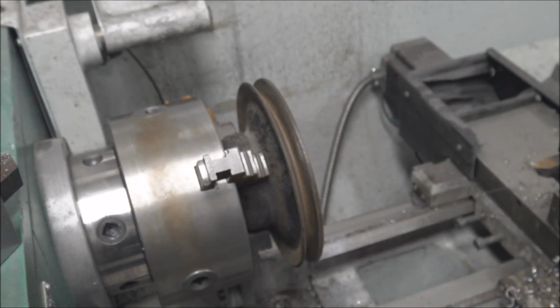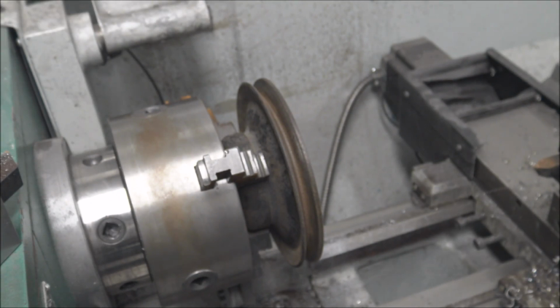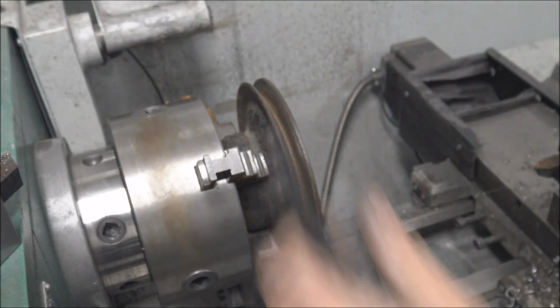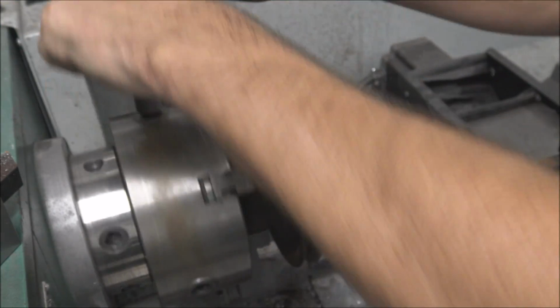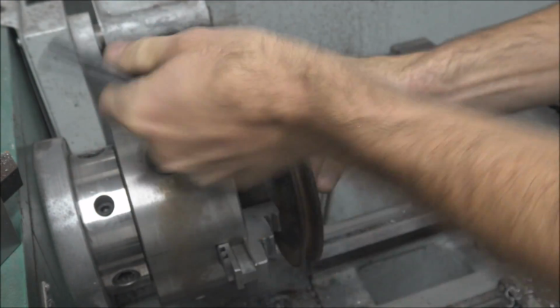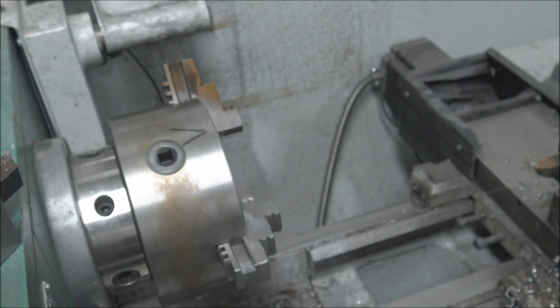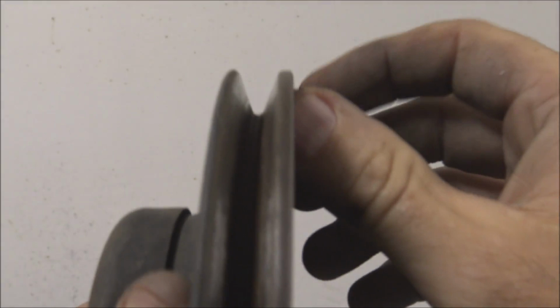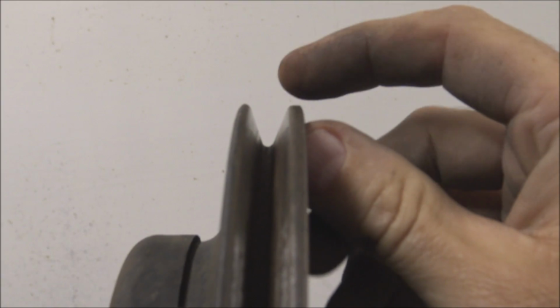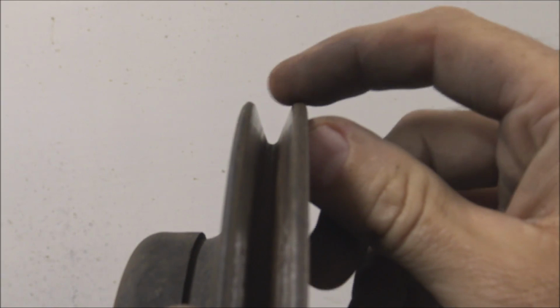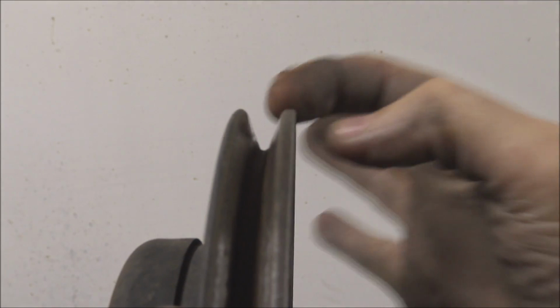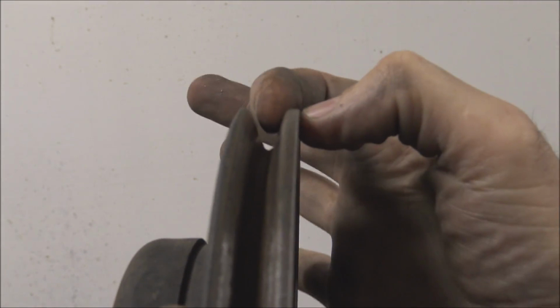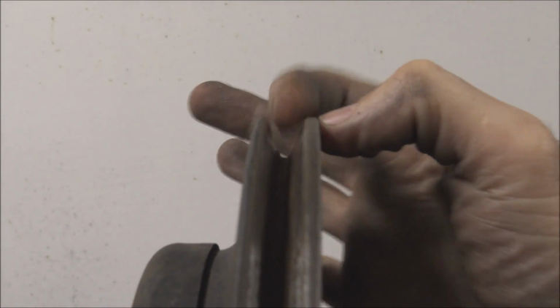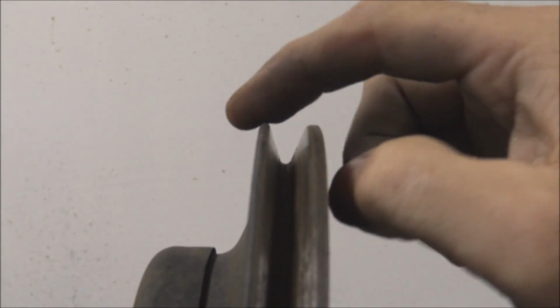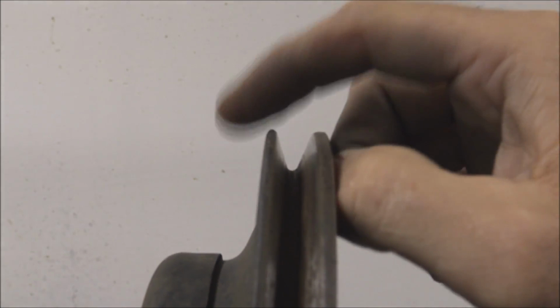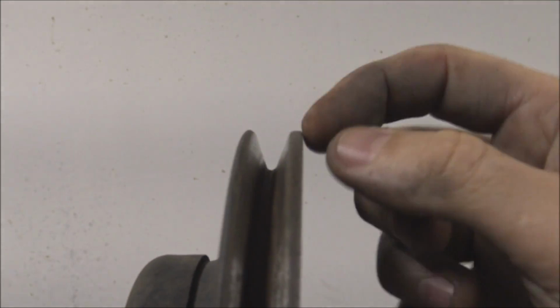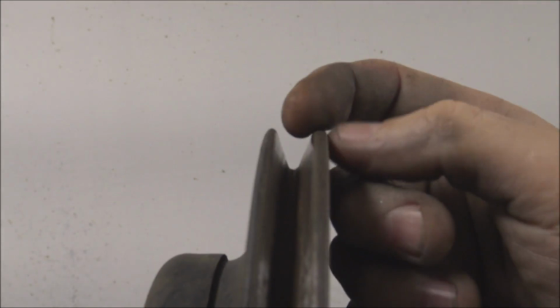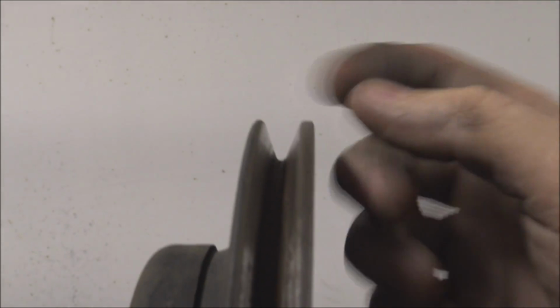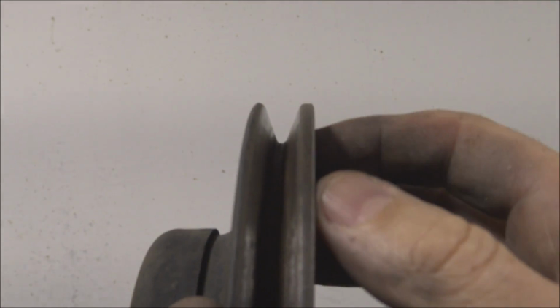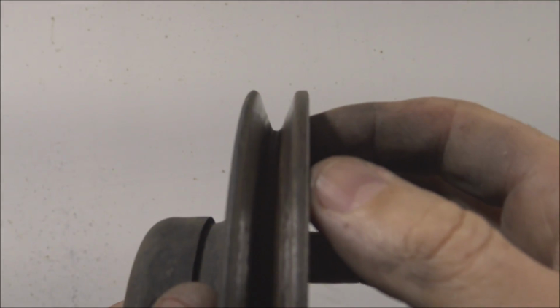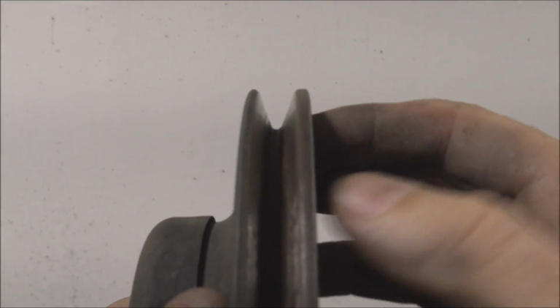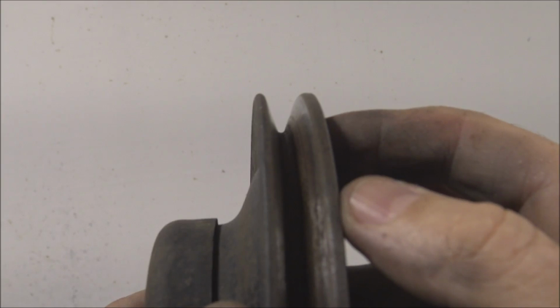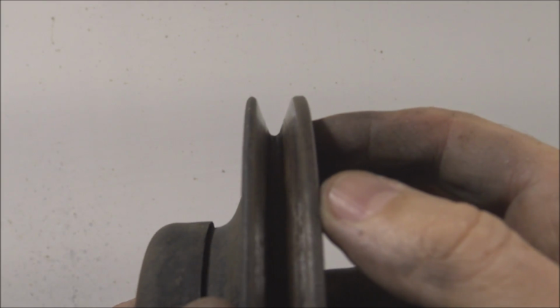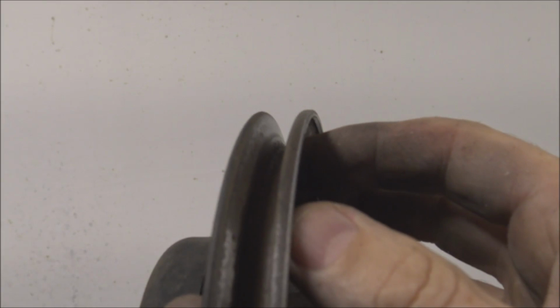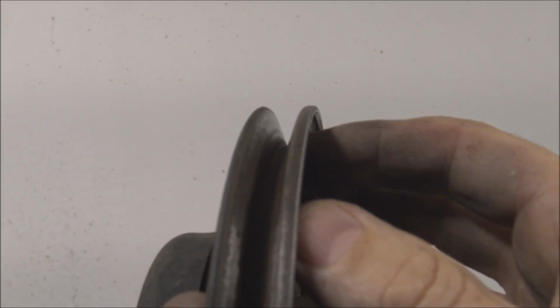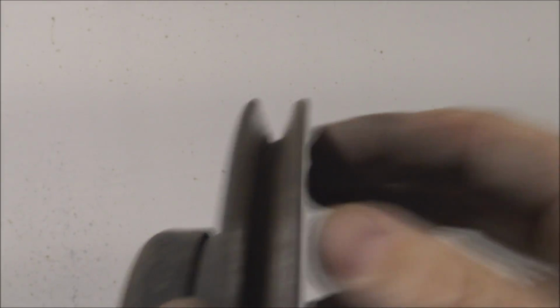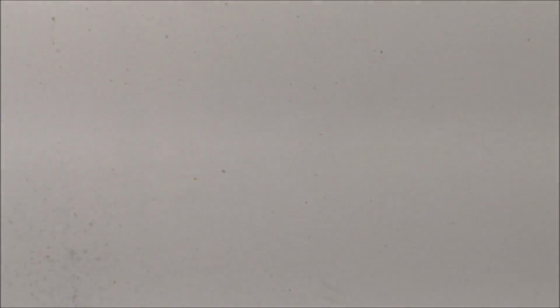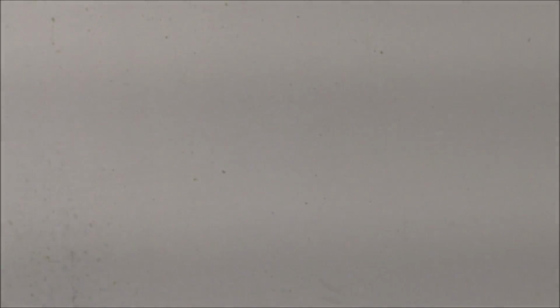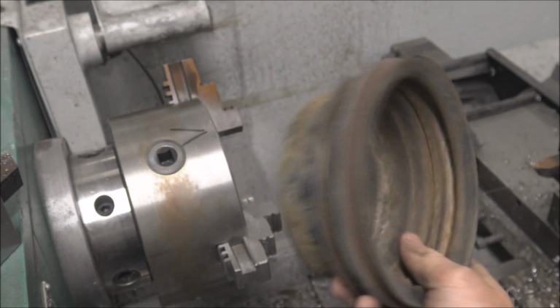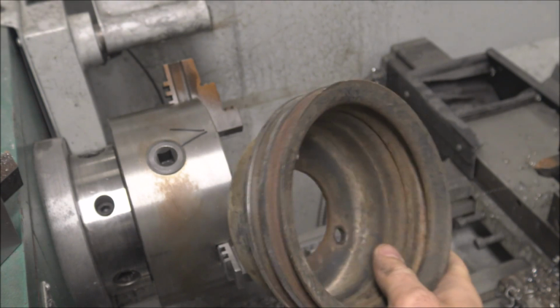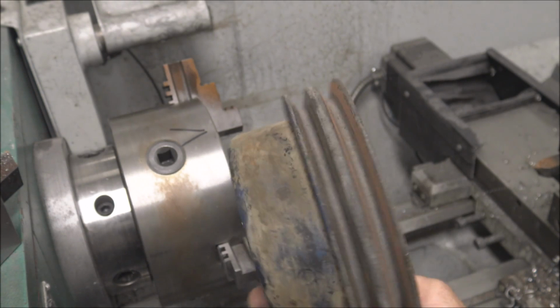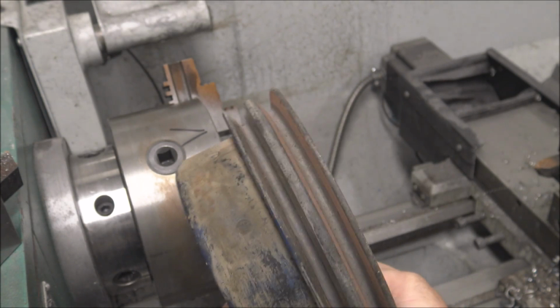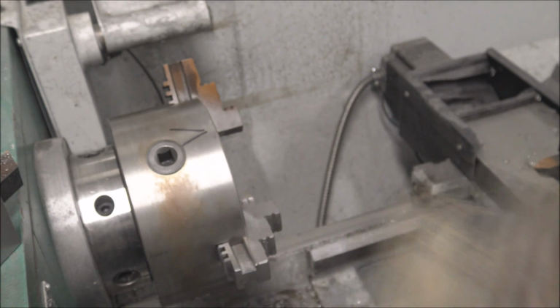Okay, good enough. I left a little bit more thickness up here than on this side — better to have it a little too thick than too thin. On to the next one, thanks for watching.